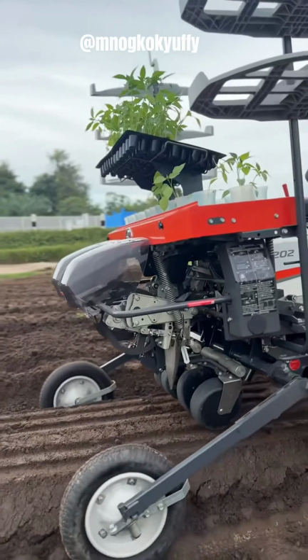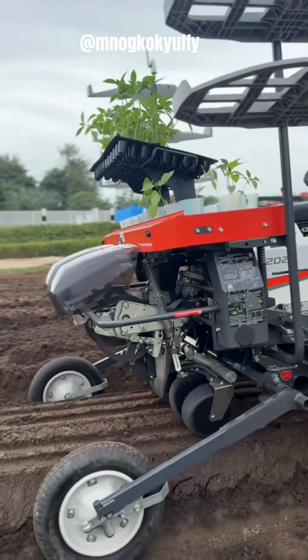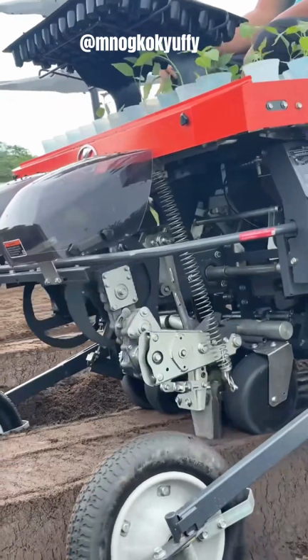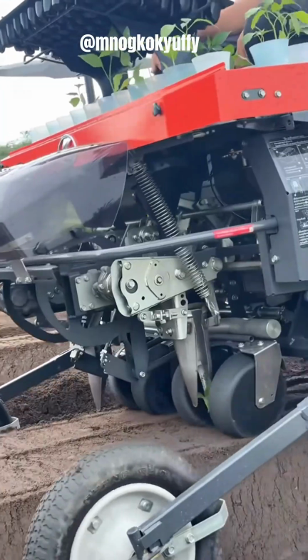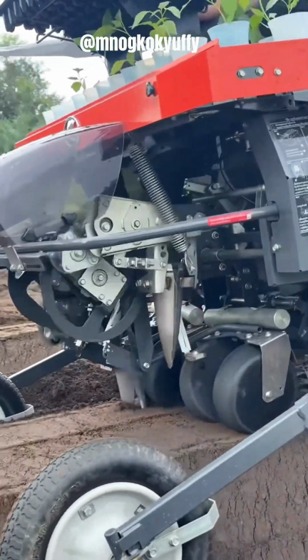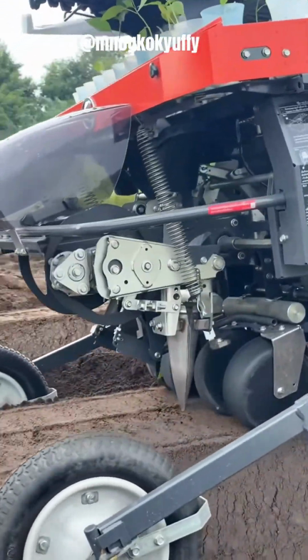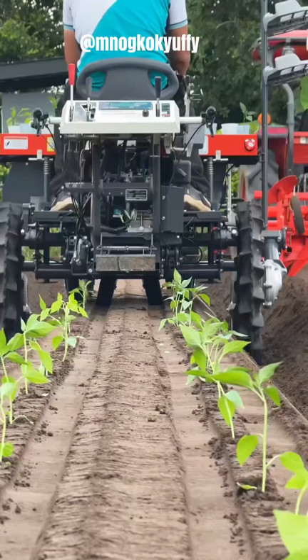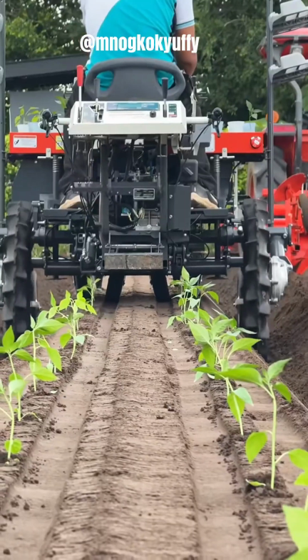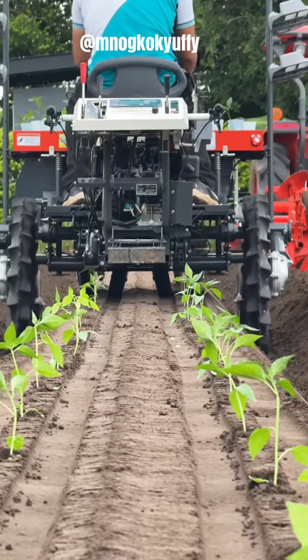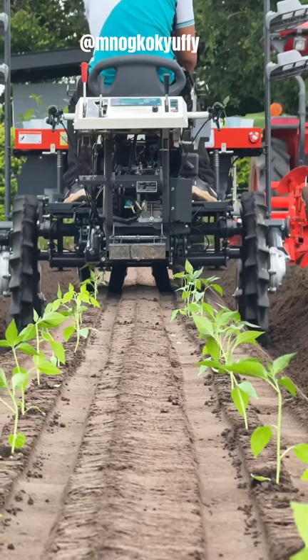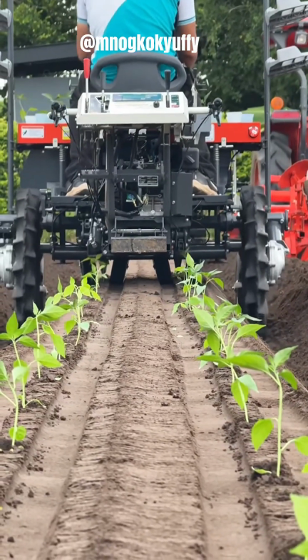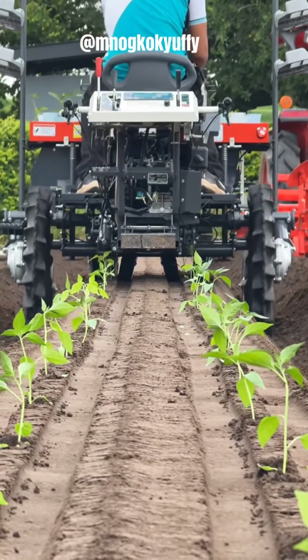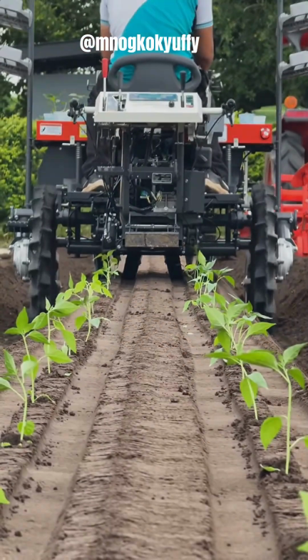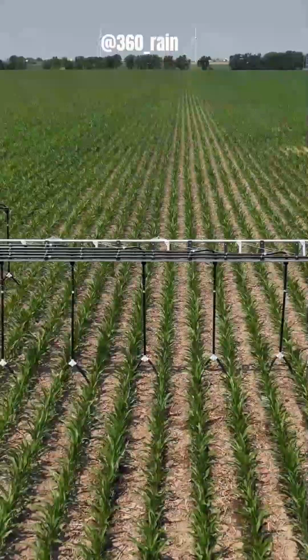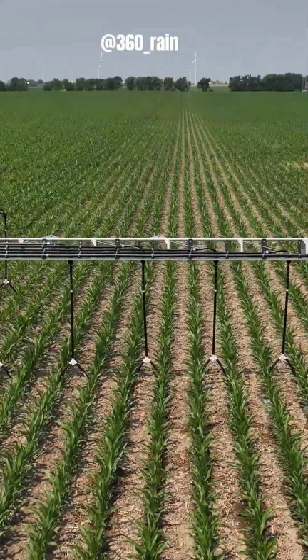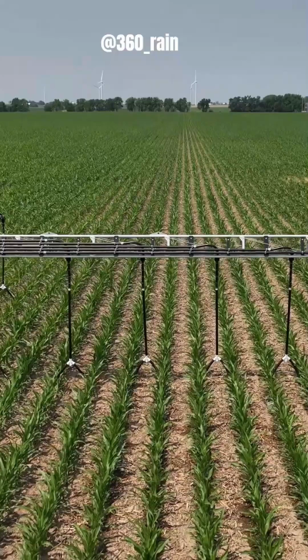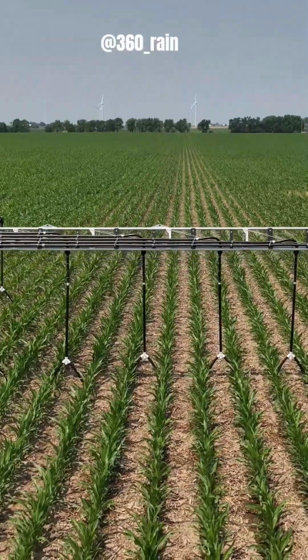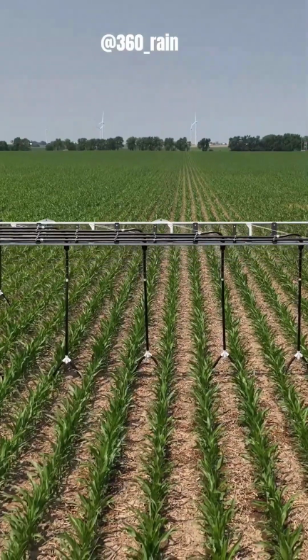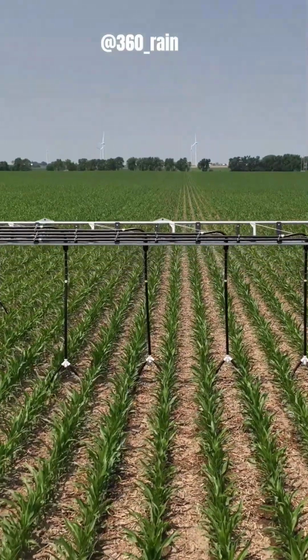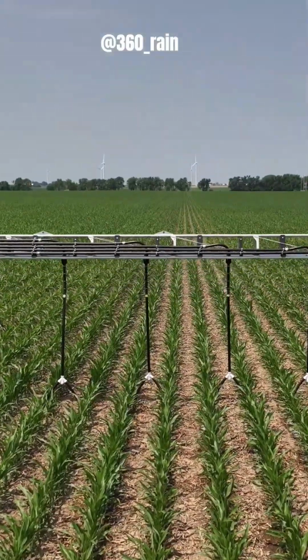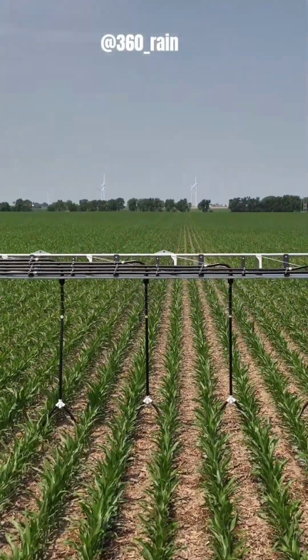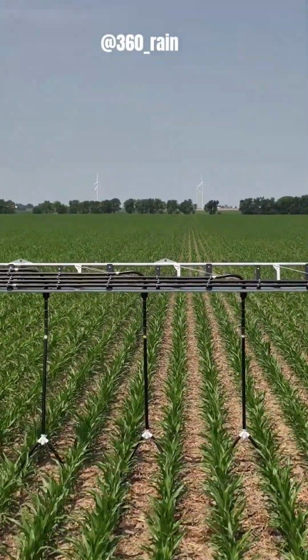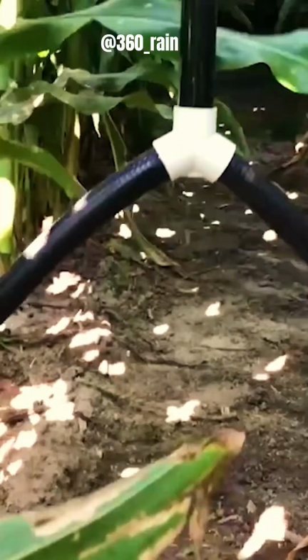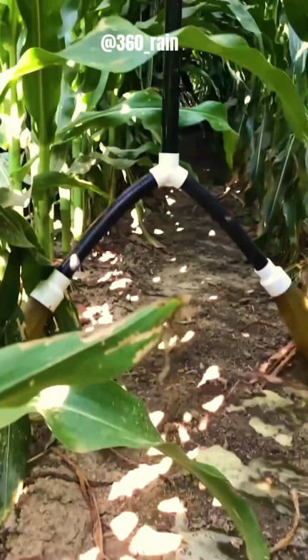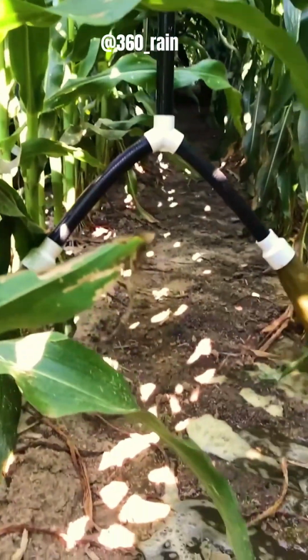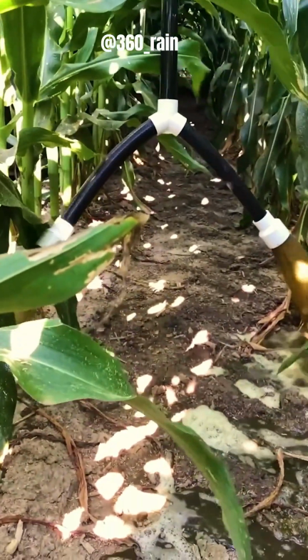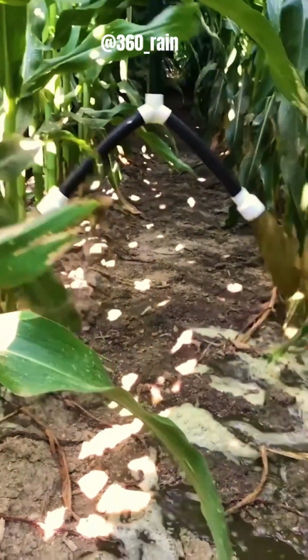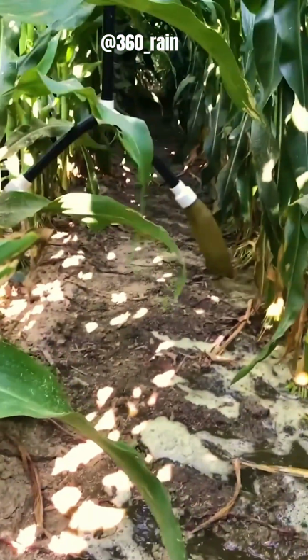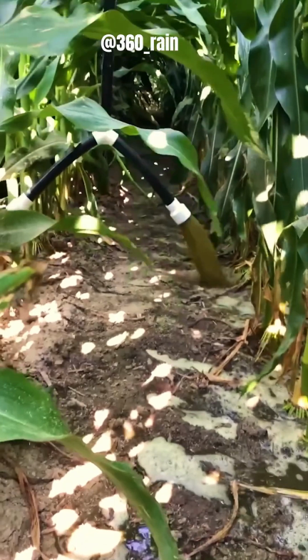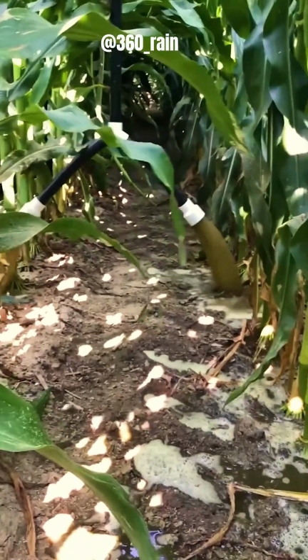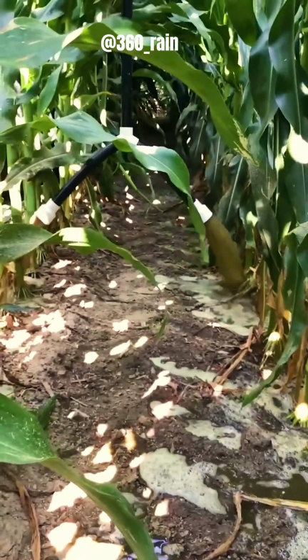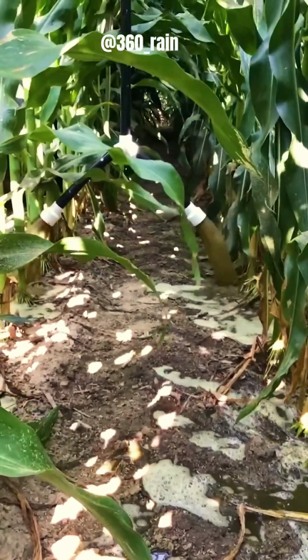KUBOTA offers a range of efficient and reliable pepper seedling transplanters designed to streamline the planting process. With precise, timely application that maximizes nutrient uptake and minimizes waste, your plants get exactly what they need, exactly when they need it.